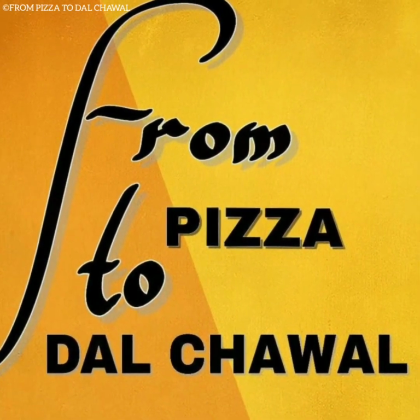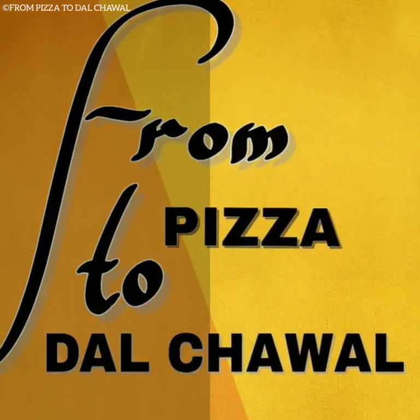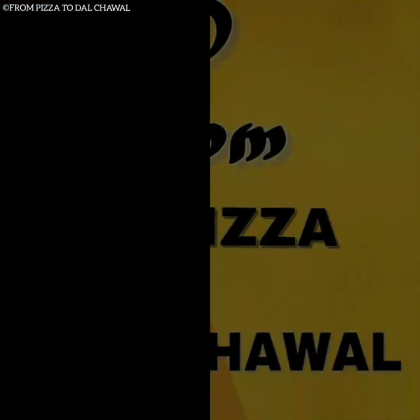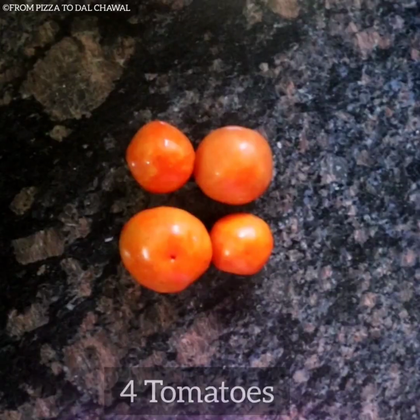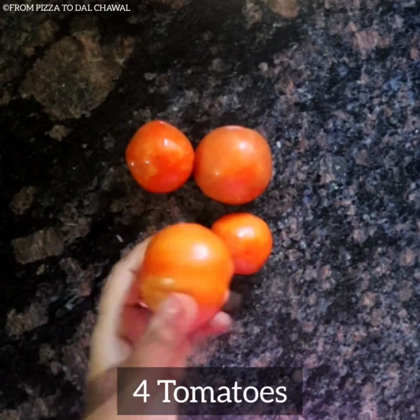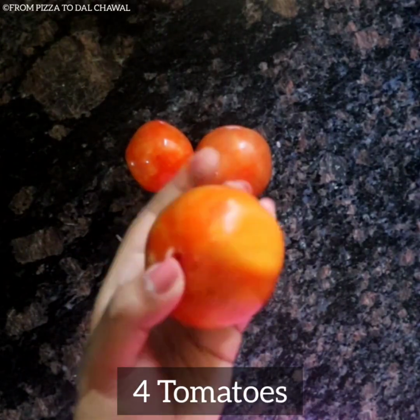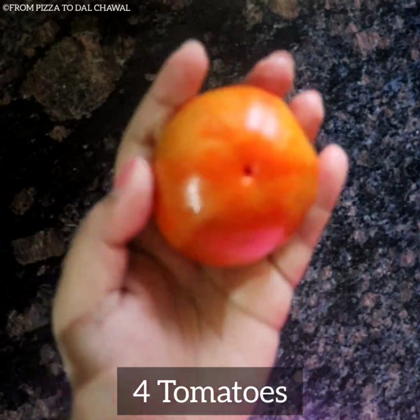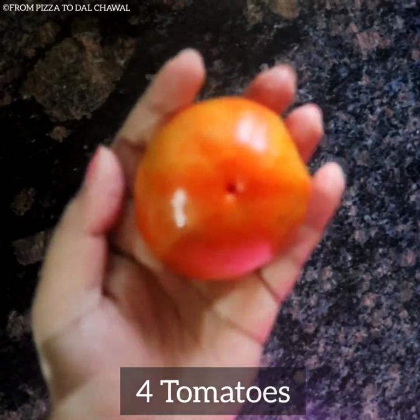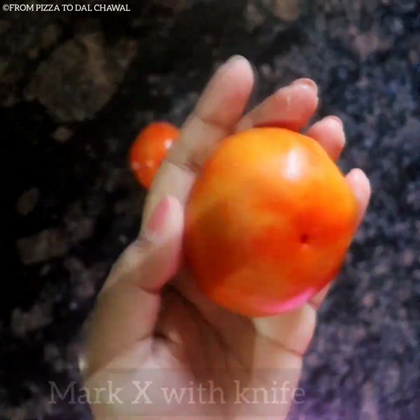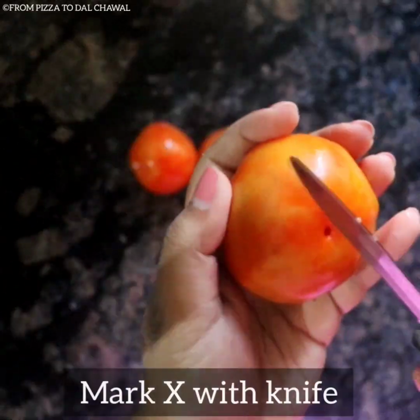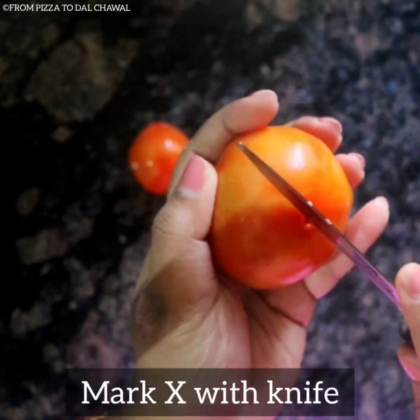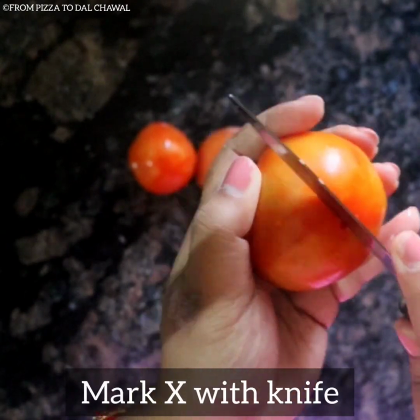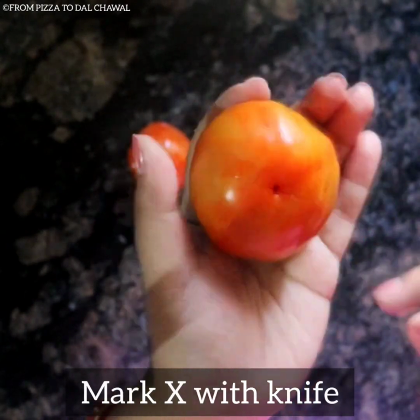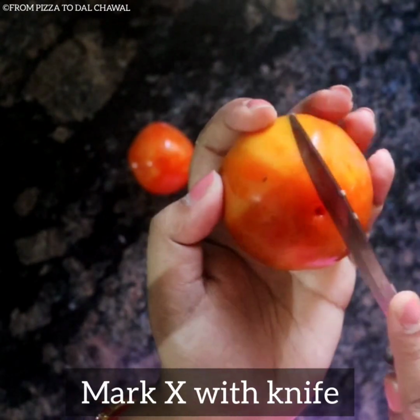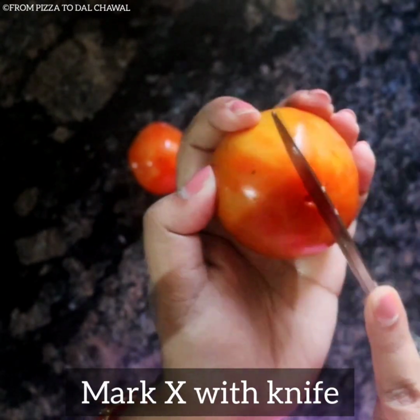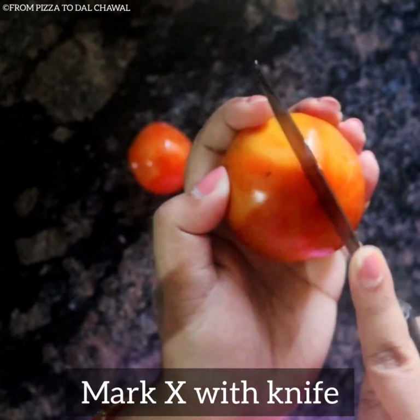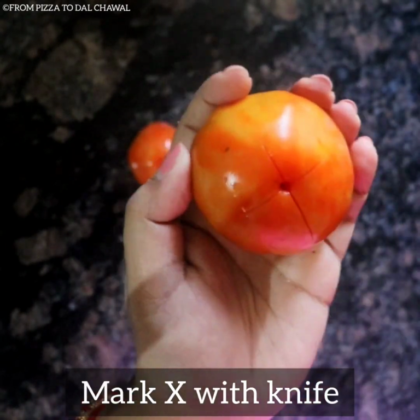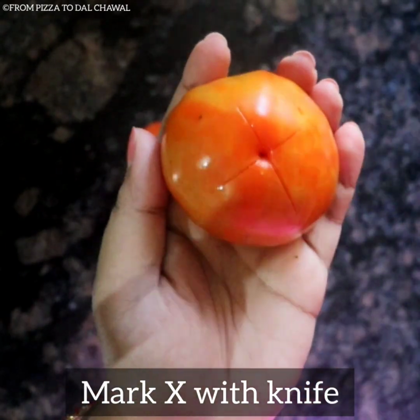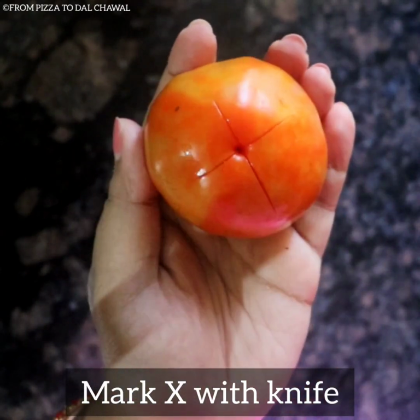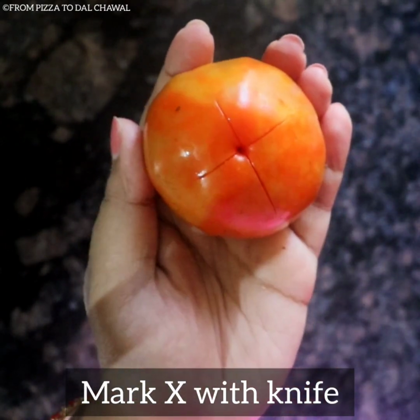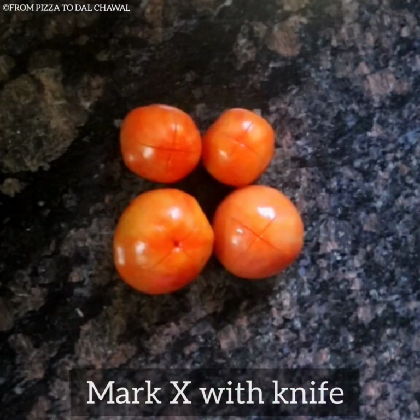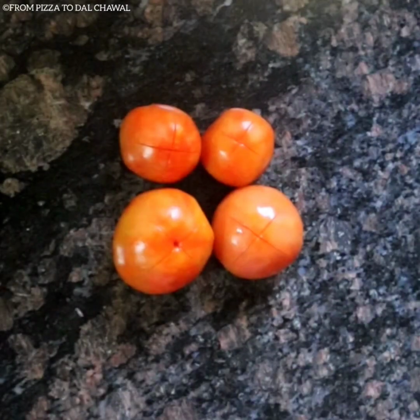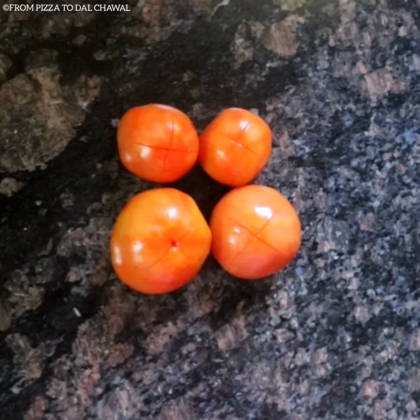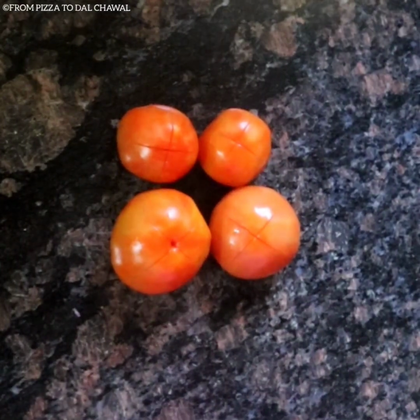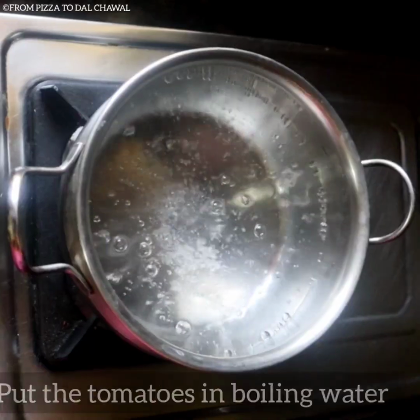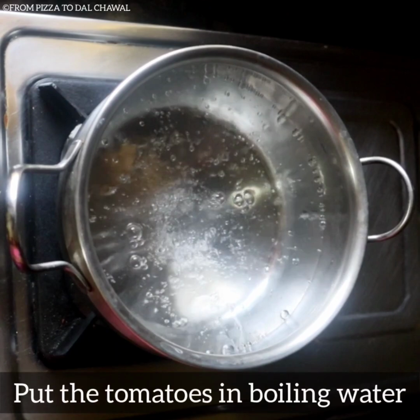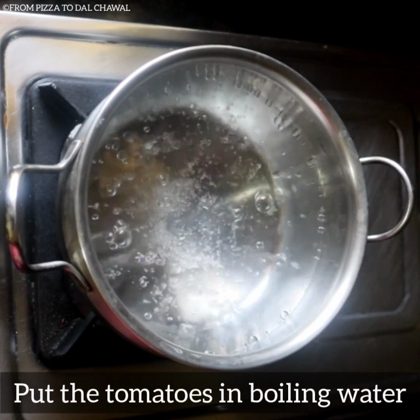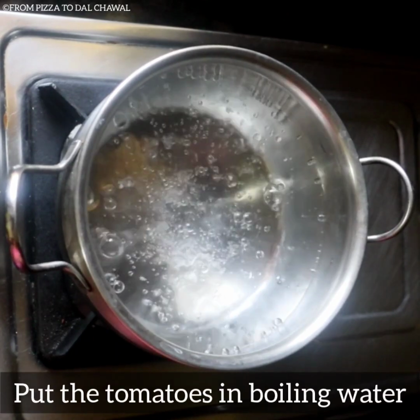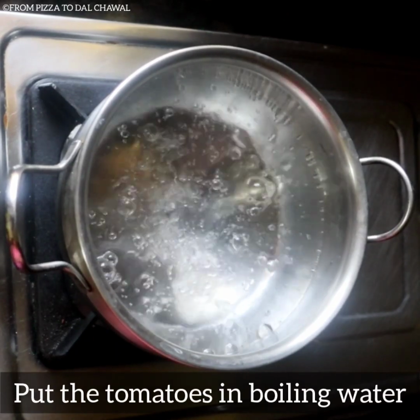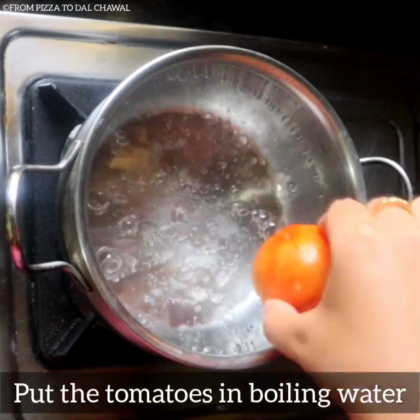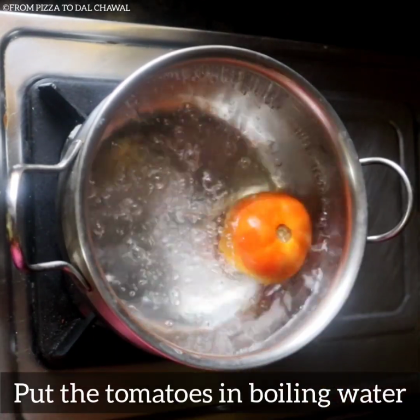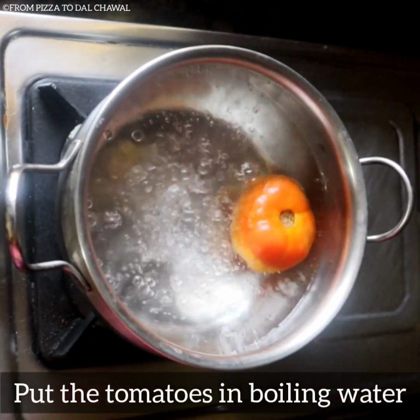First, for the pizza sauce, we'll take four tomatoes and mark an X on the back of each tomato with a knife. Put the tomatoes in boiling water.